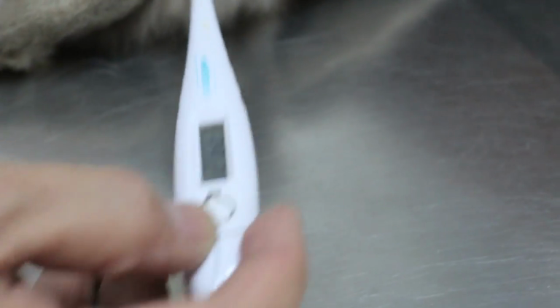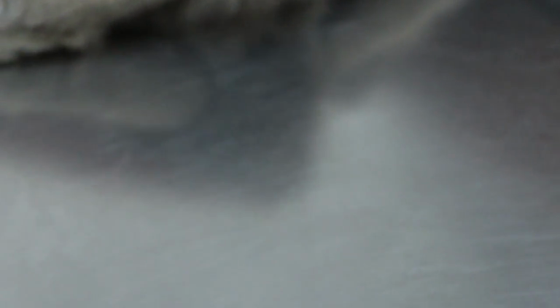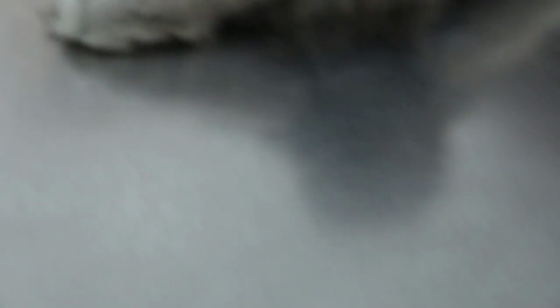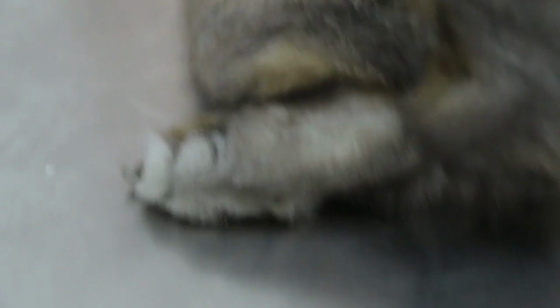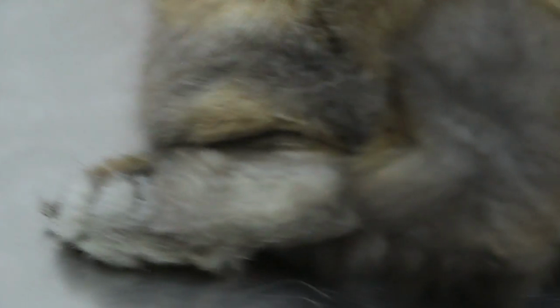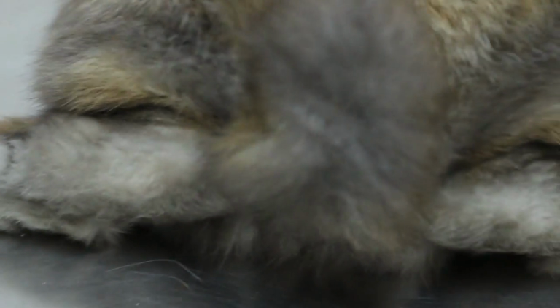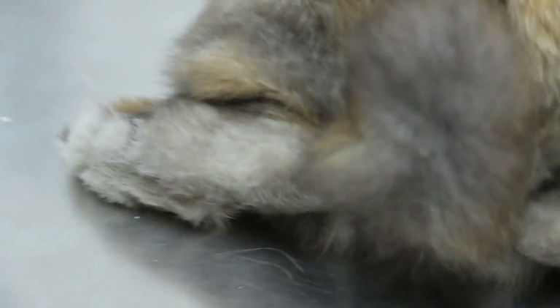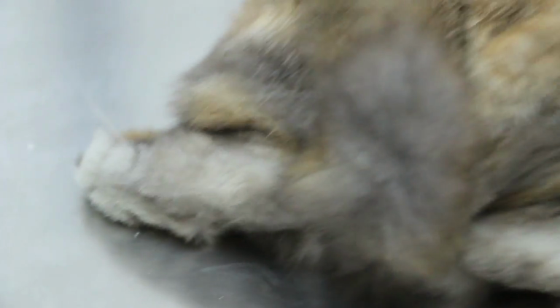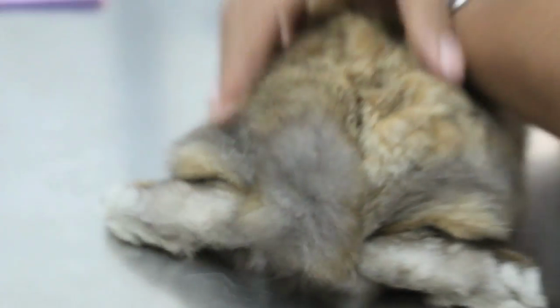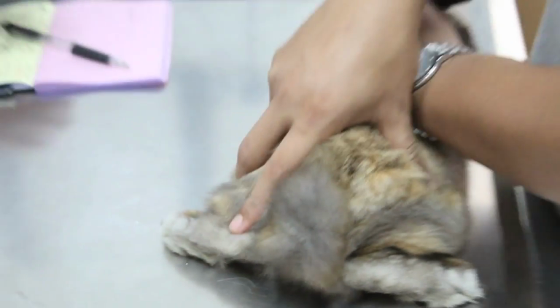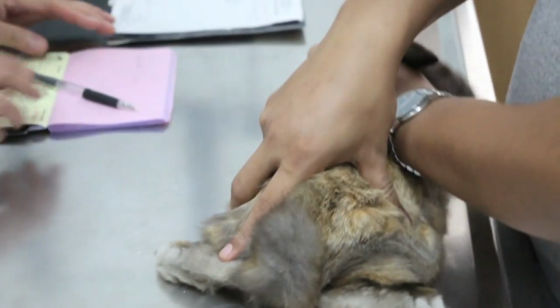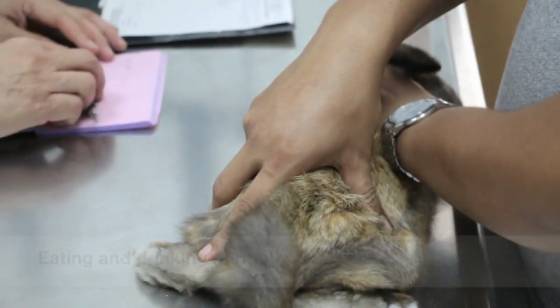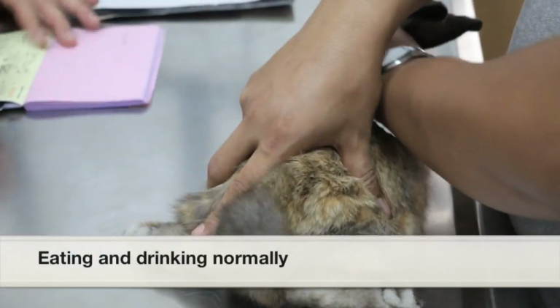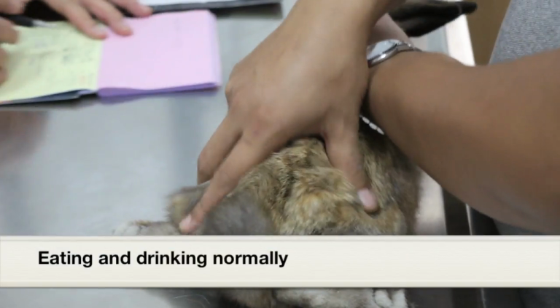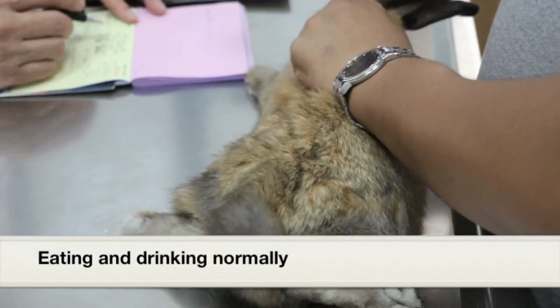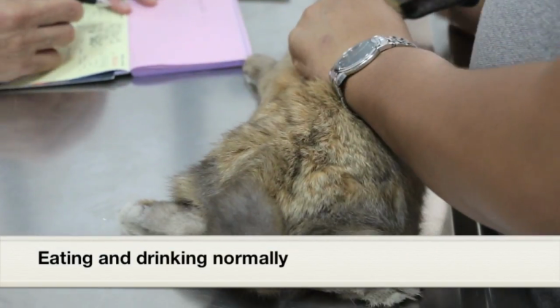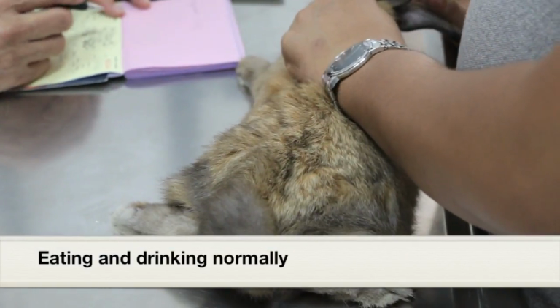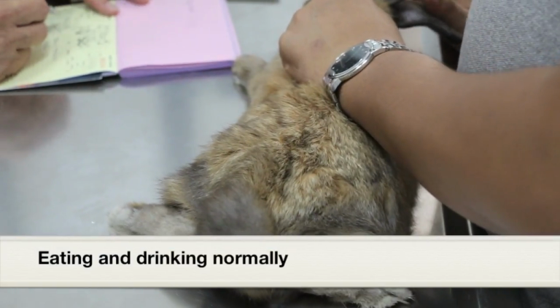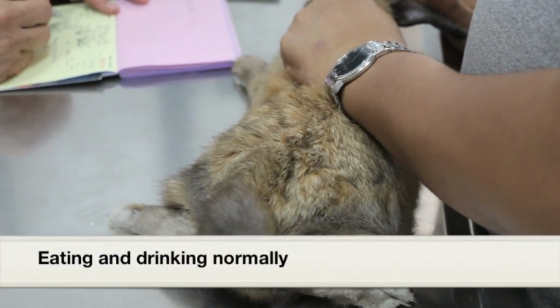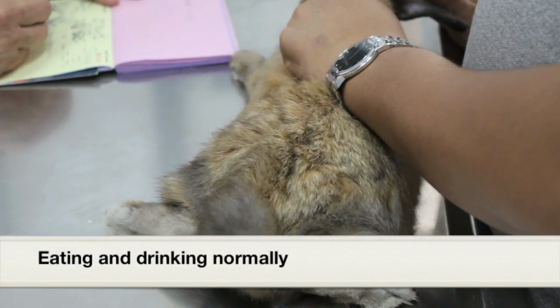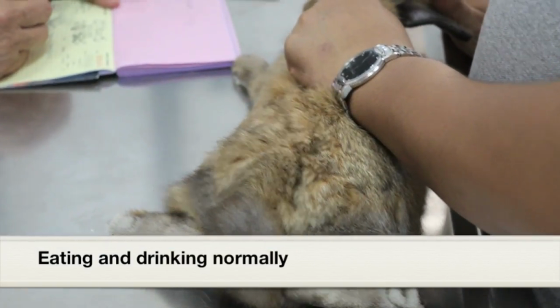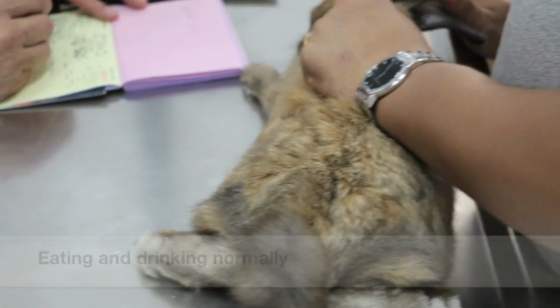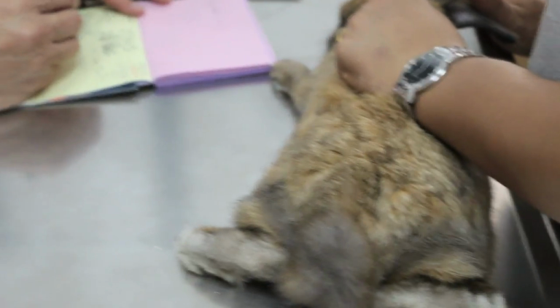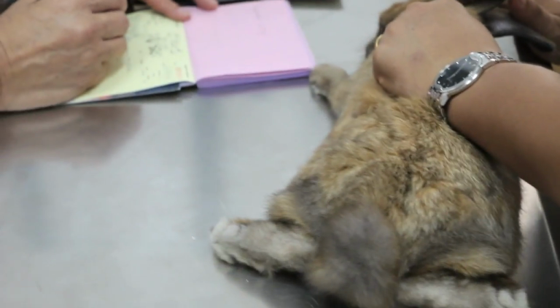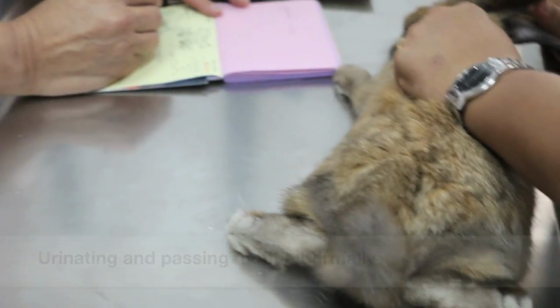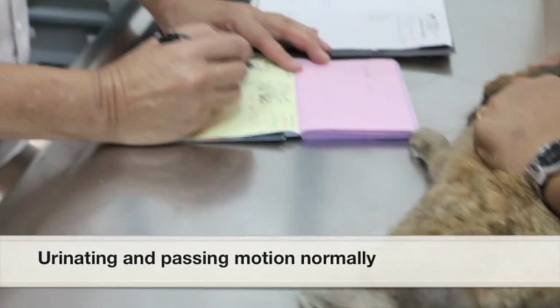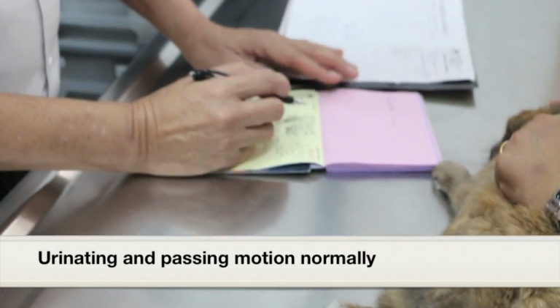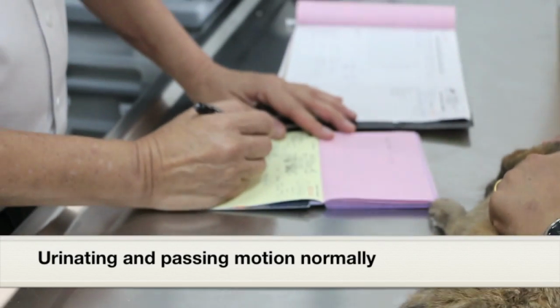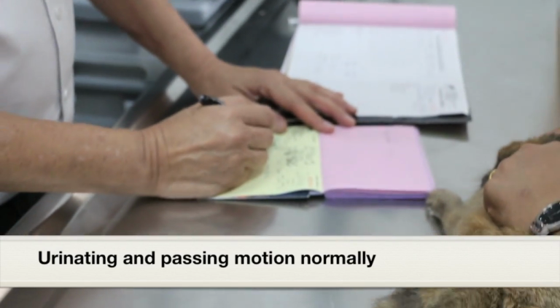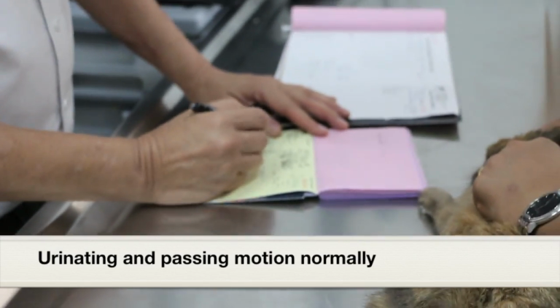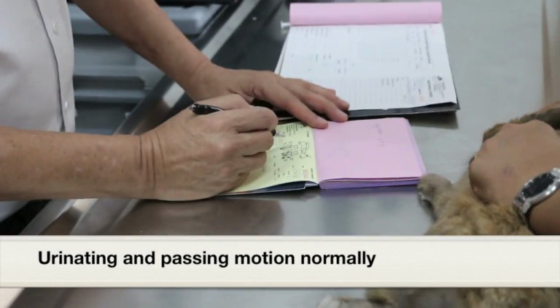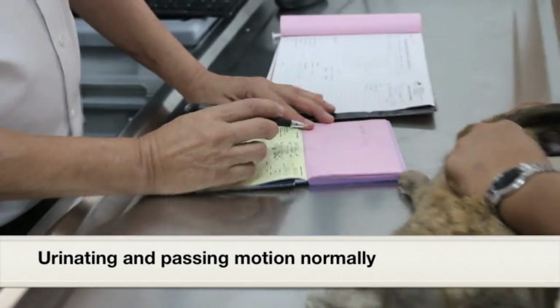I asked the owner whether the rabbit is eating and drinking — the owner says yes, normally. And the urine and stool, the owner says it's normal.